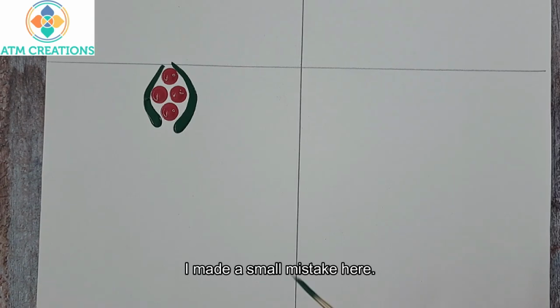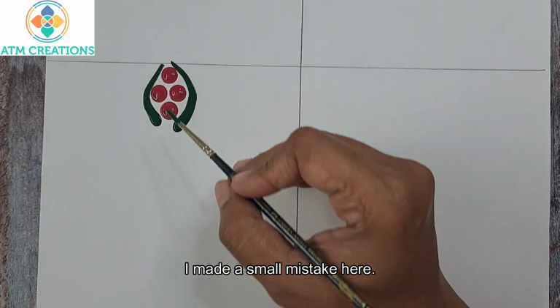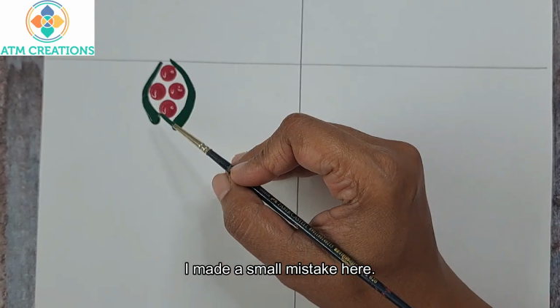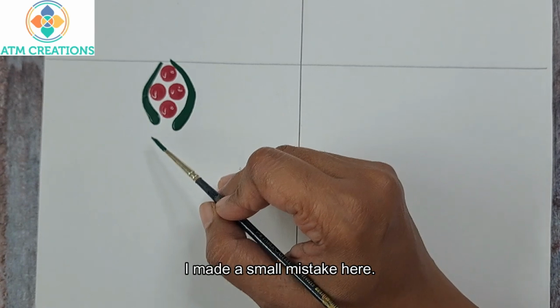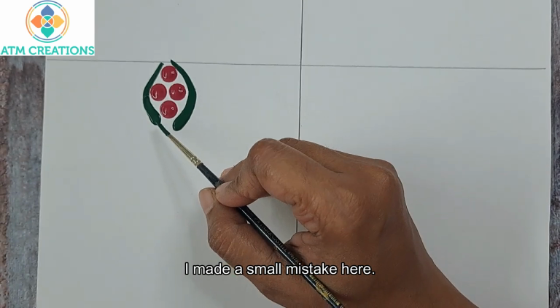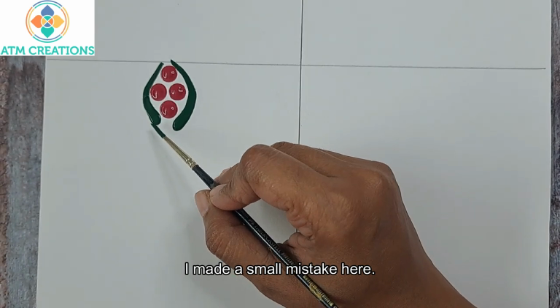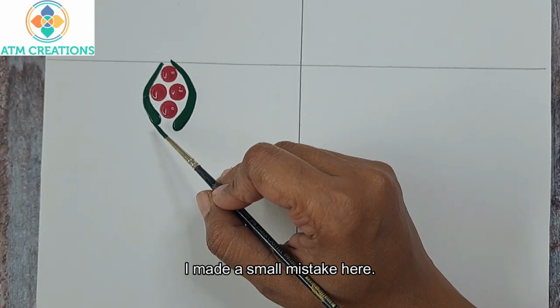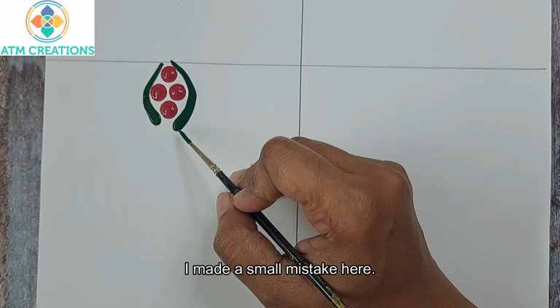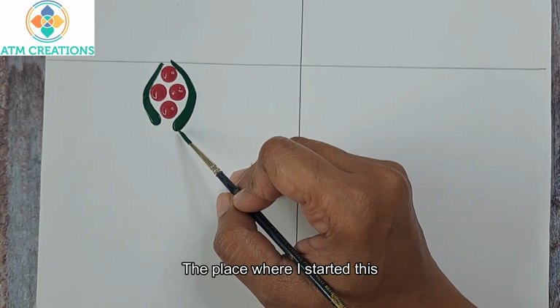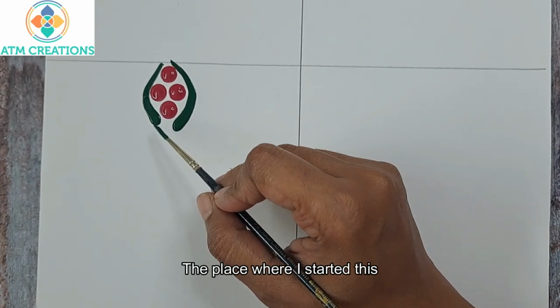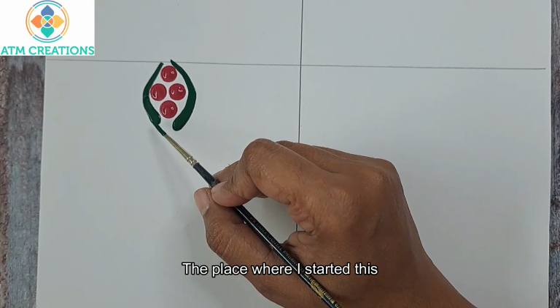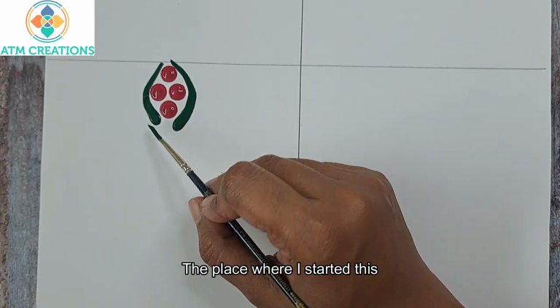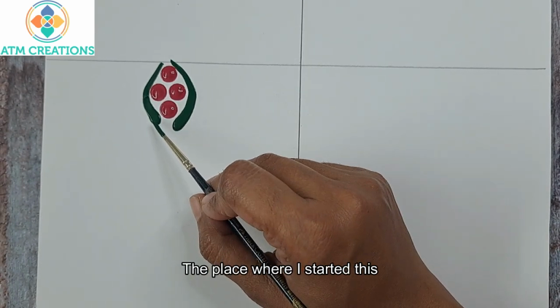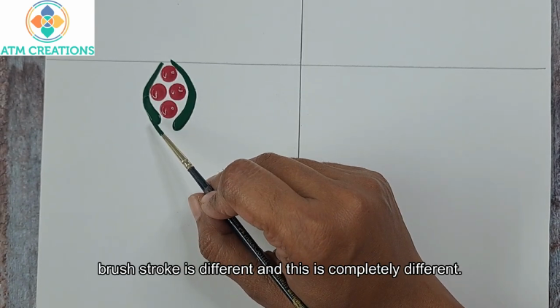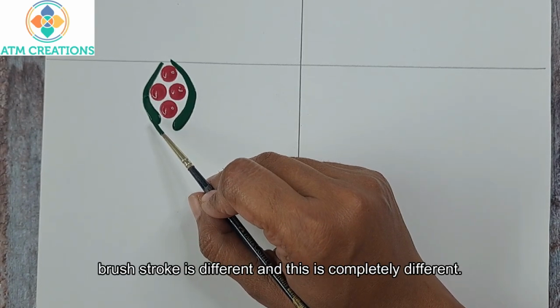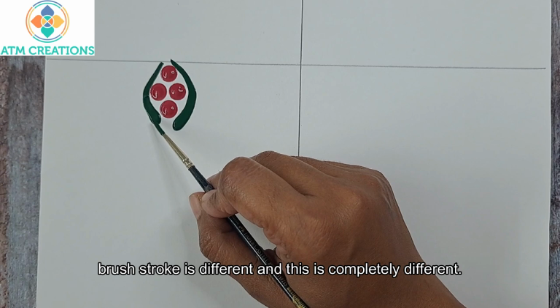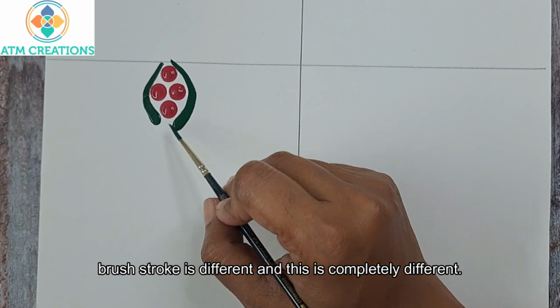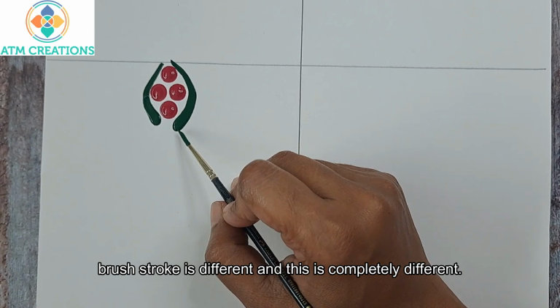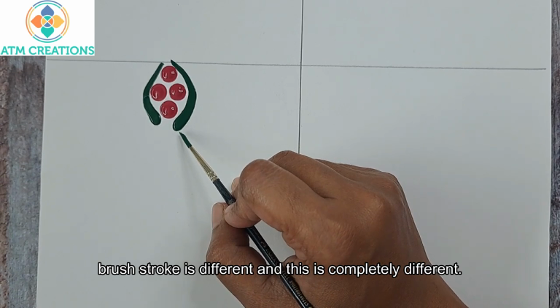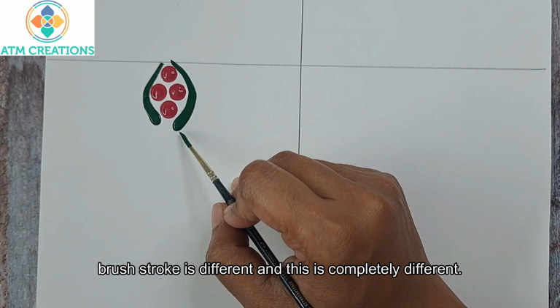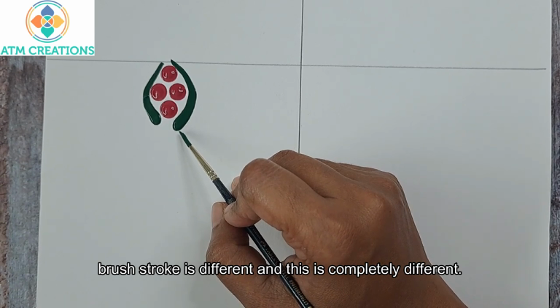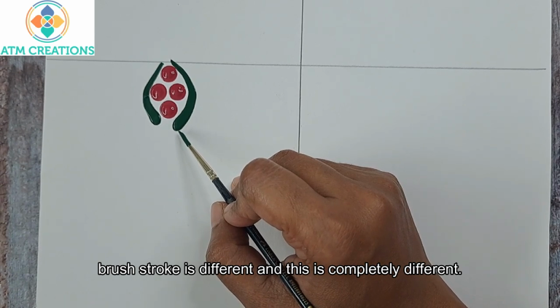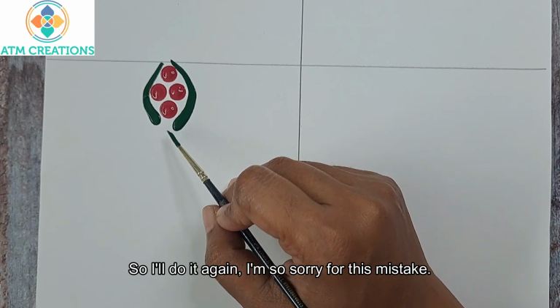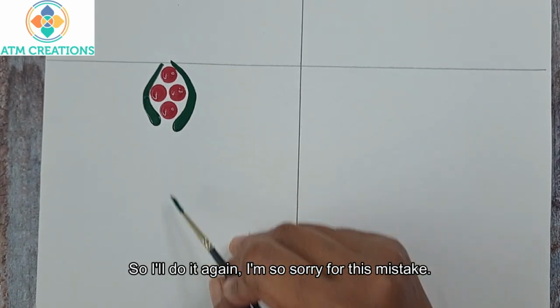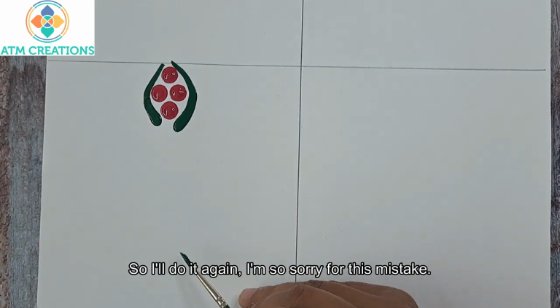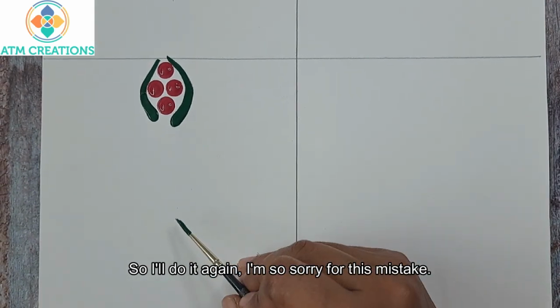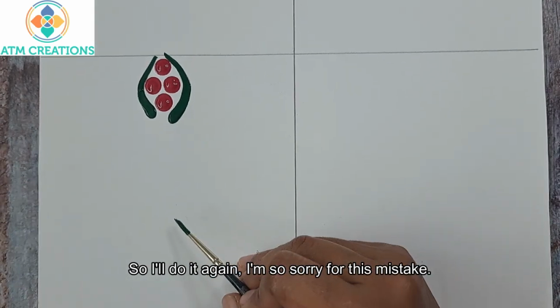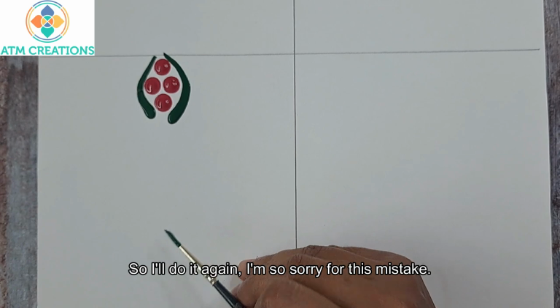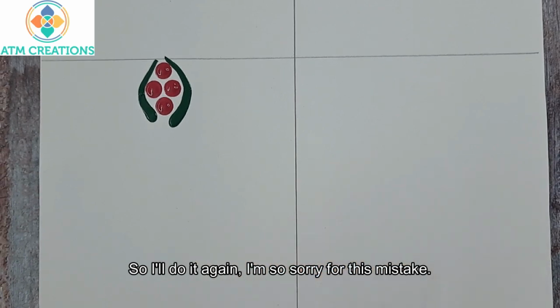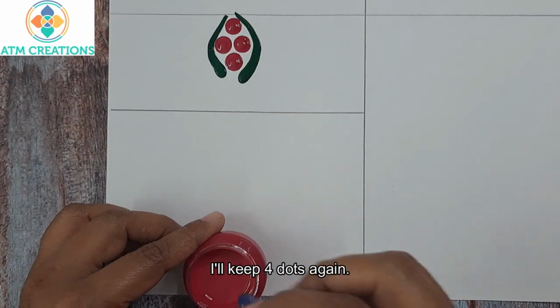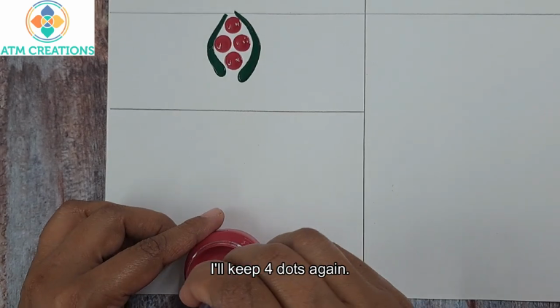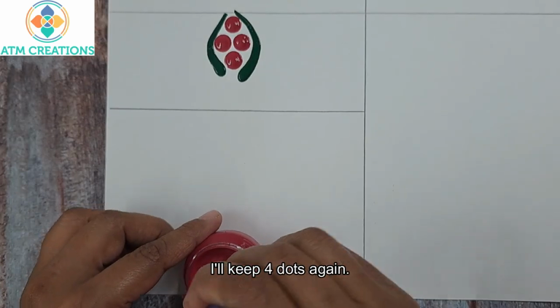I made a small mistake here — the place where I started this brush stroke is different and this is completely different, so I'll do it again. I'm so sorry for this mistake. I'll keep four dots again.